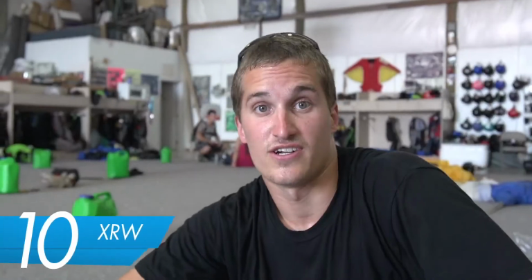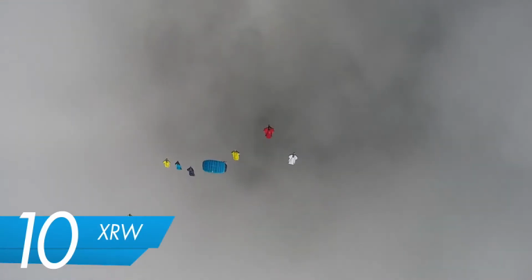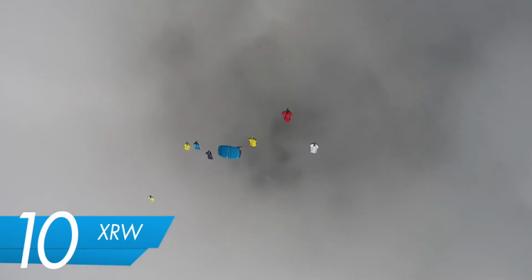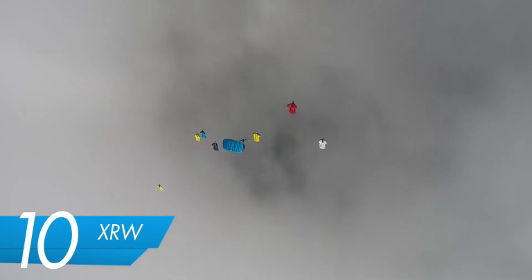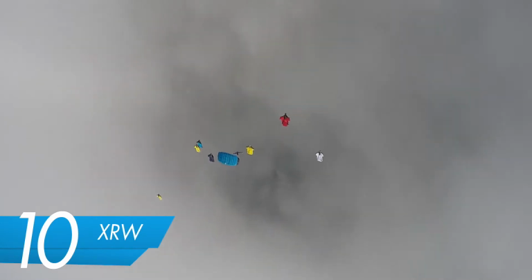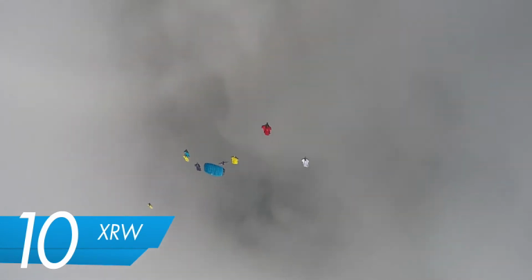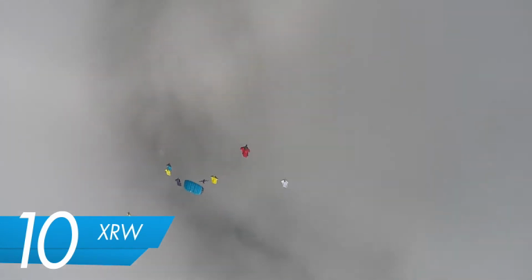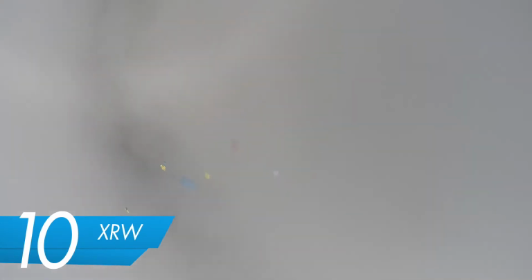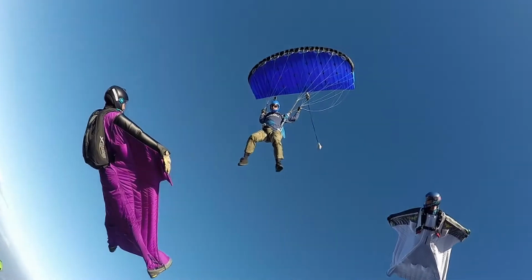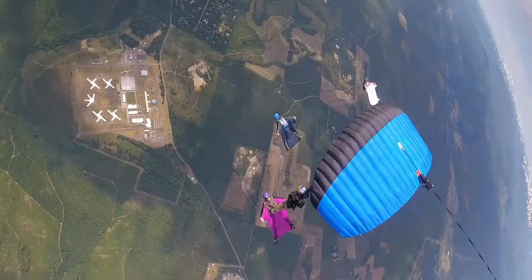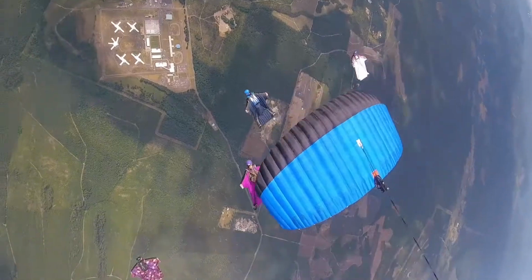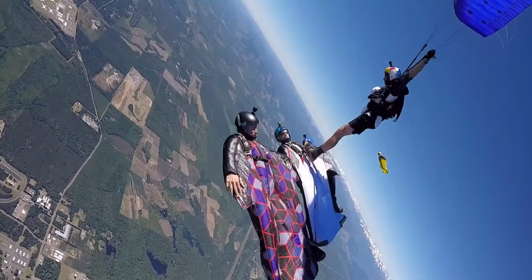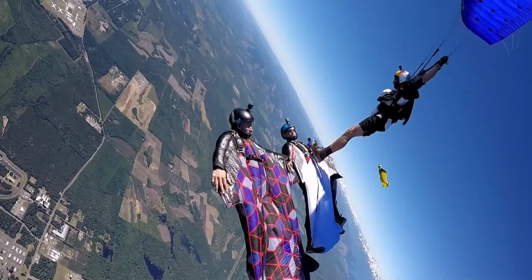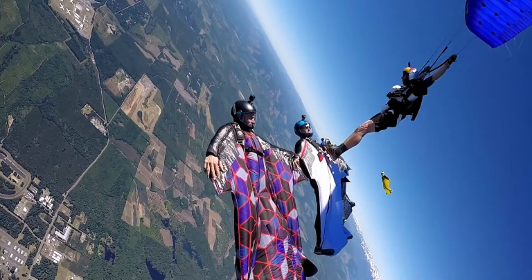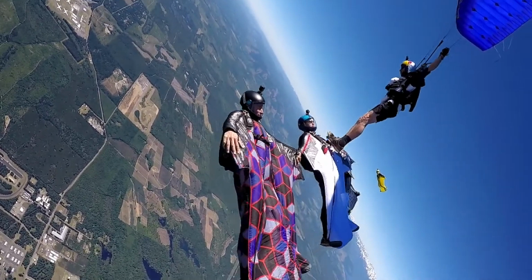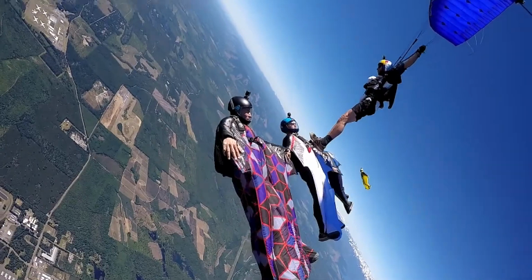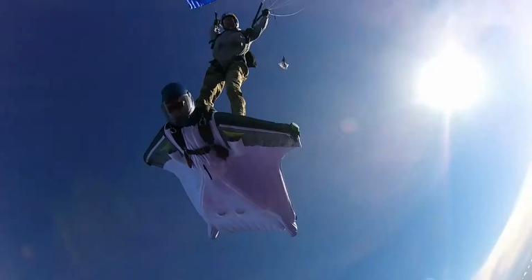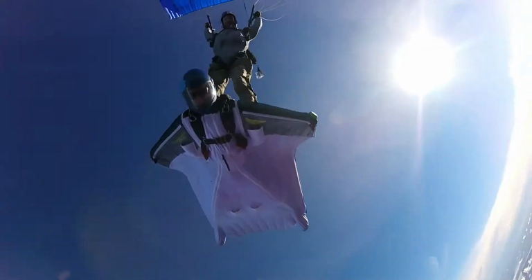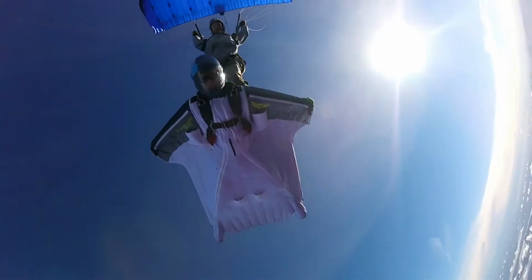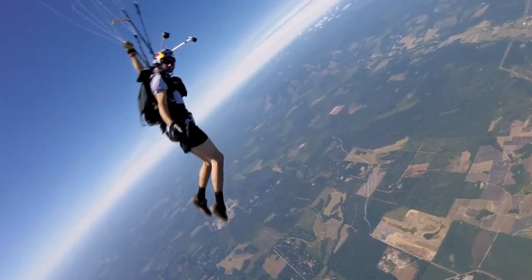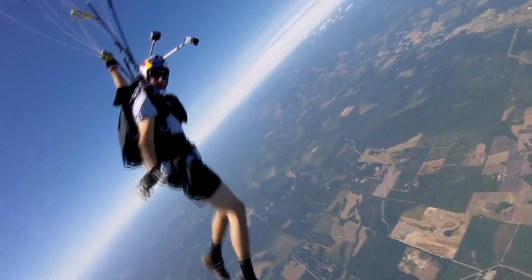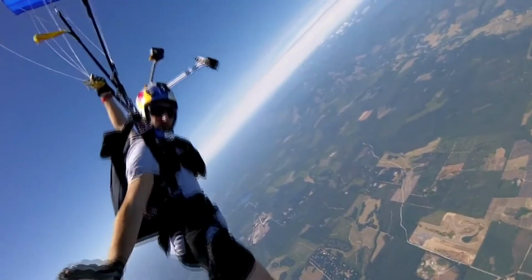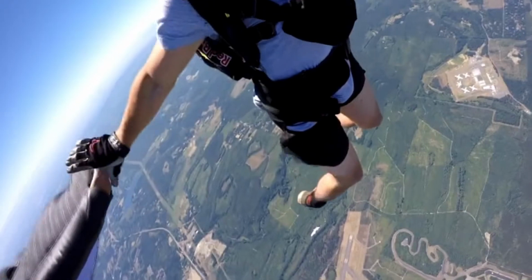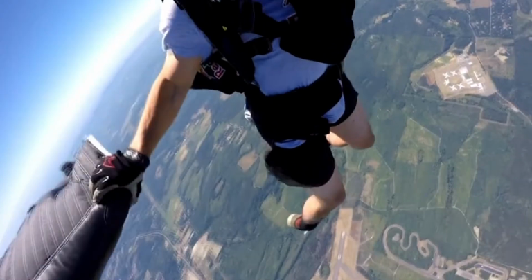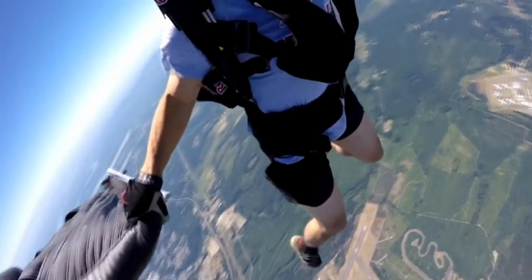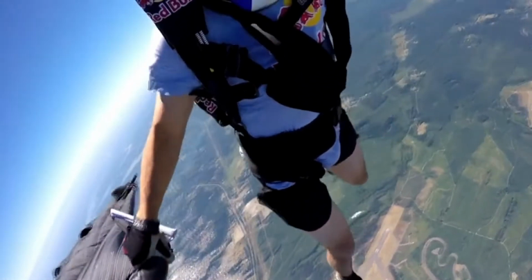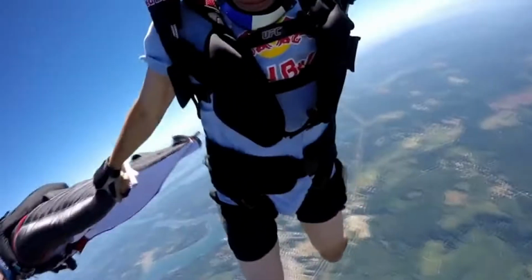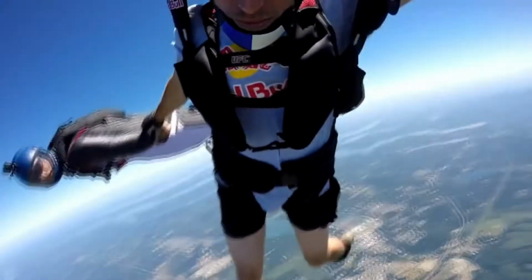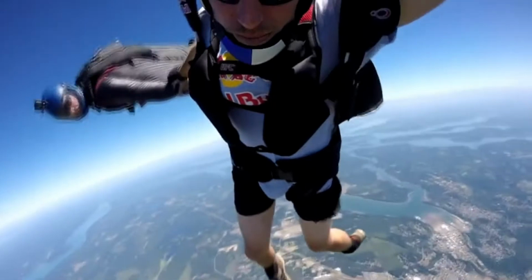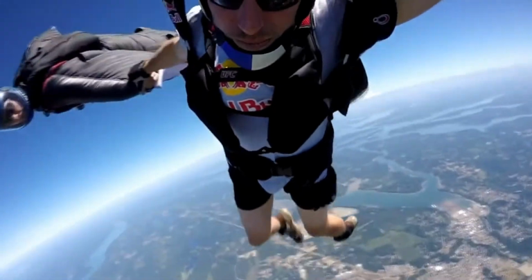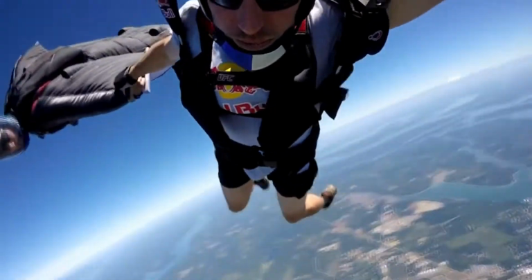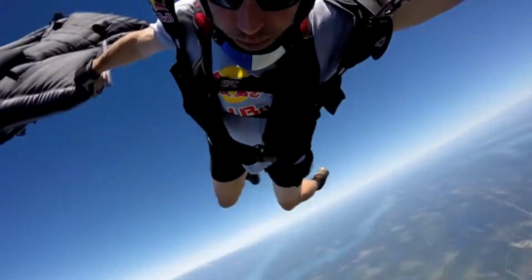XRW has been picking up quite a bit these days. Both Freak and ATC have a lot more range for things like XRW — being able to fly slow, taking docks with a canopy pilot. Super fun, super duper fun.